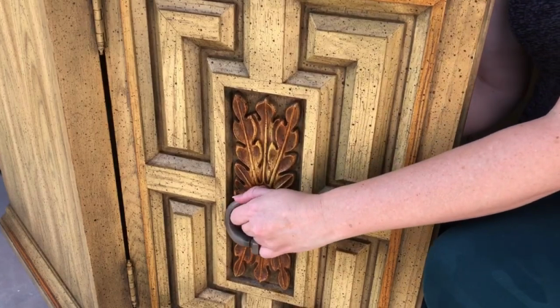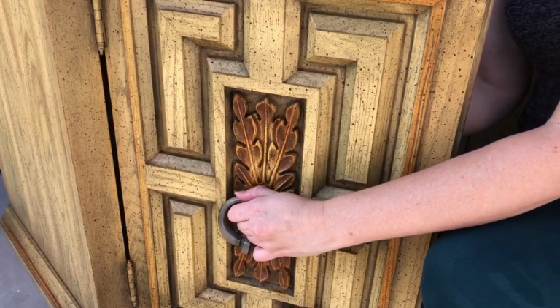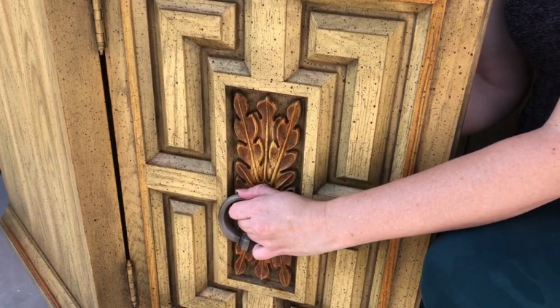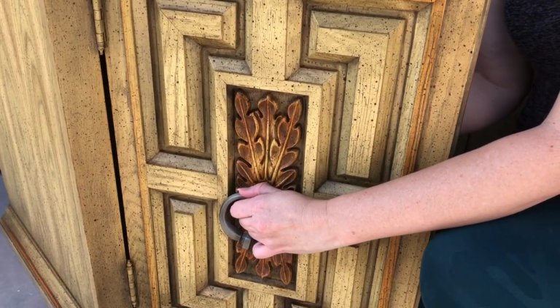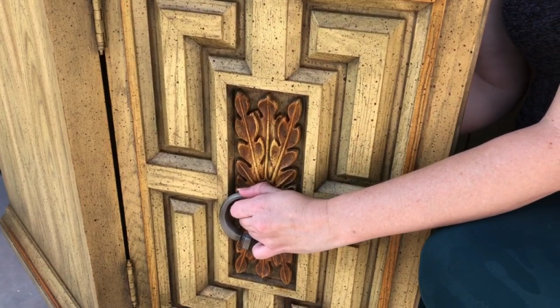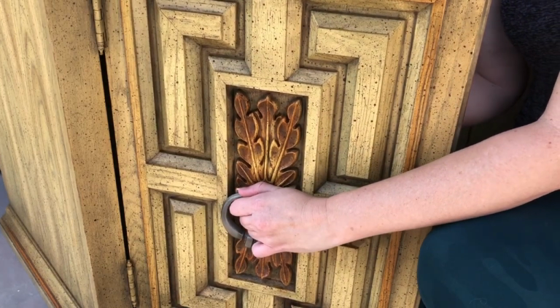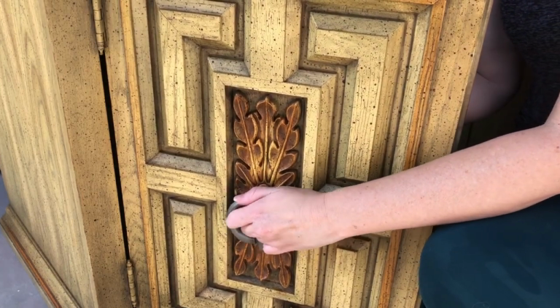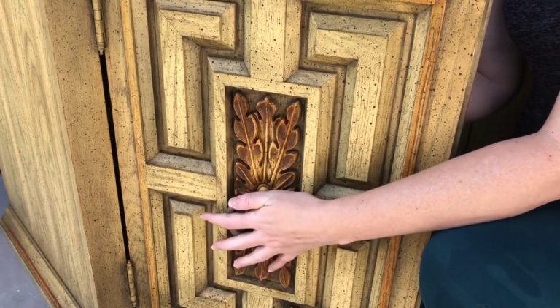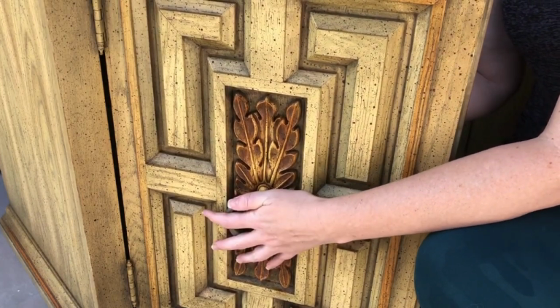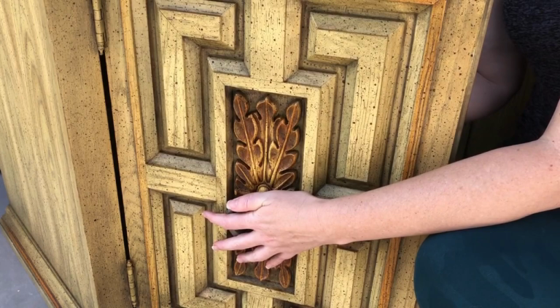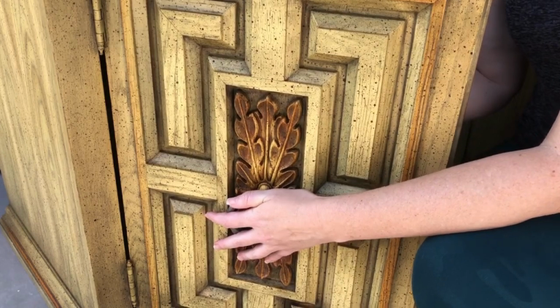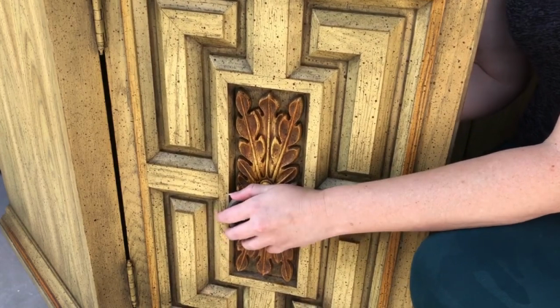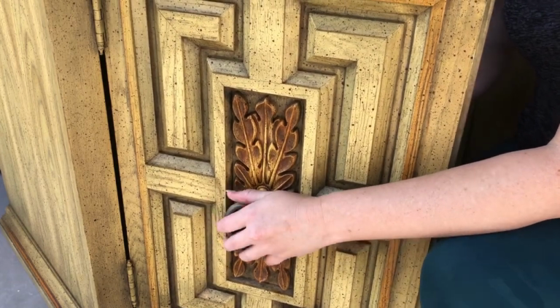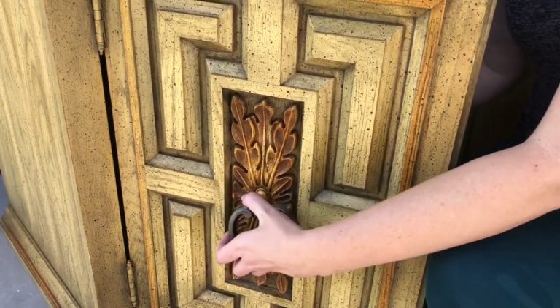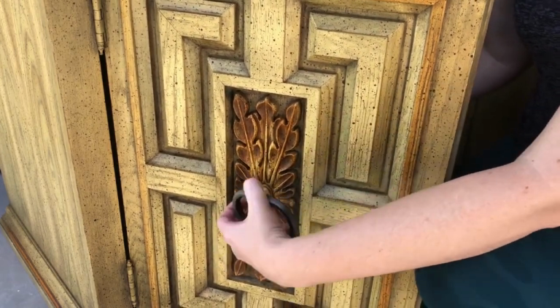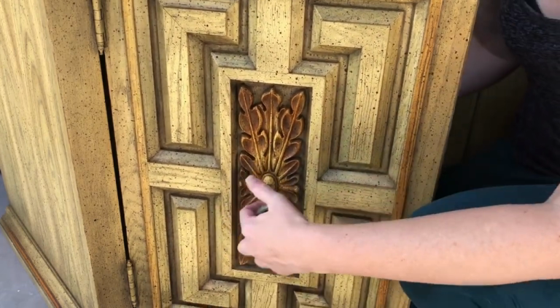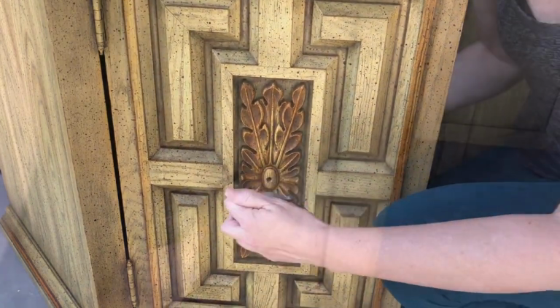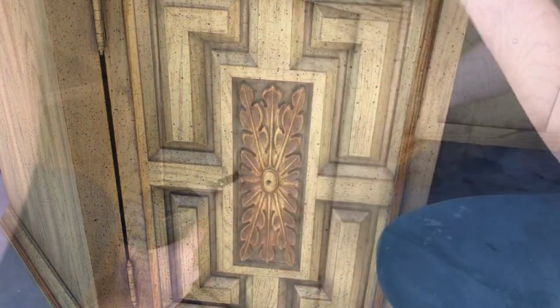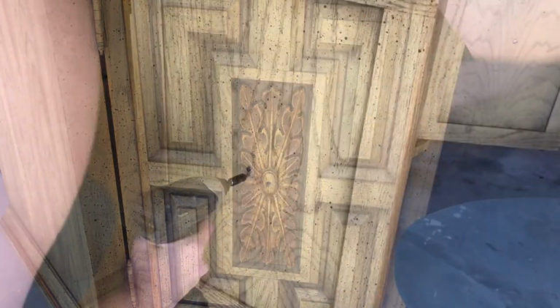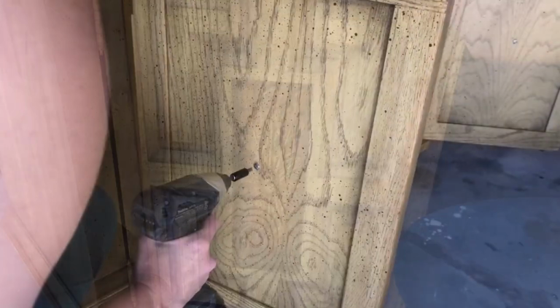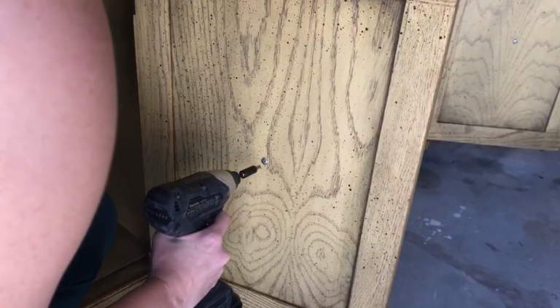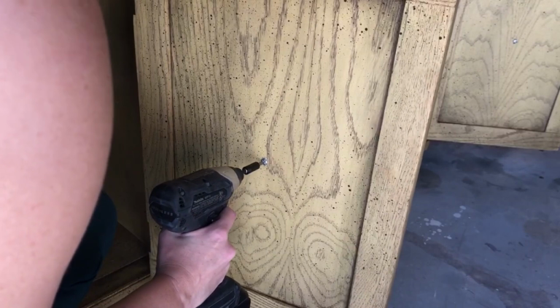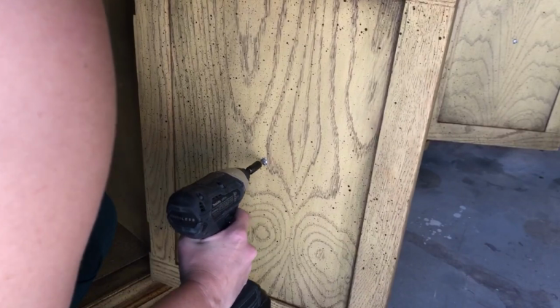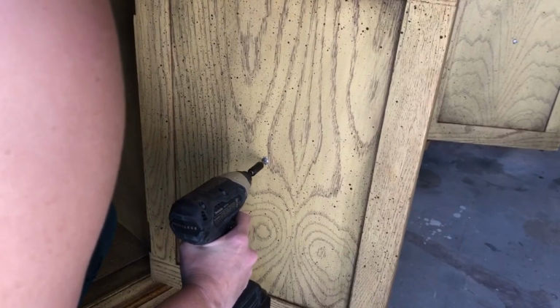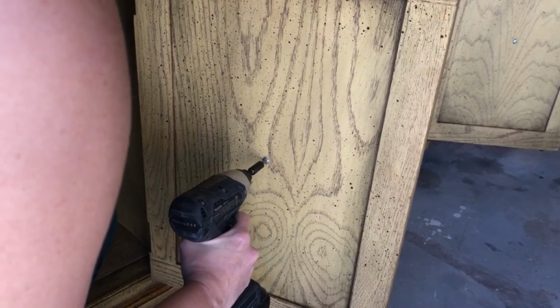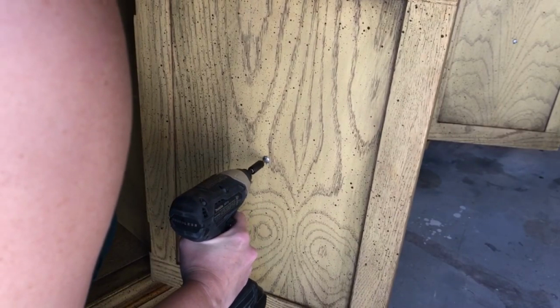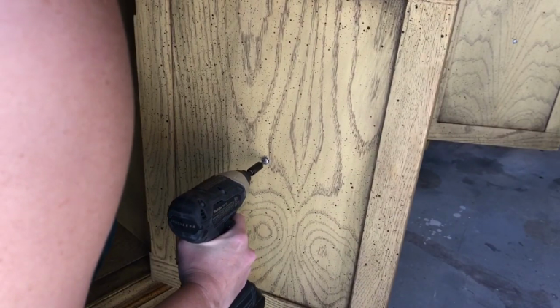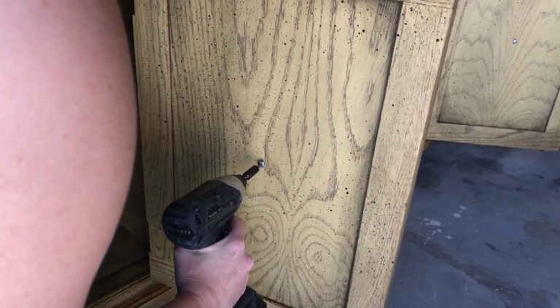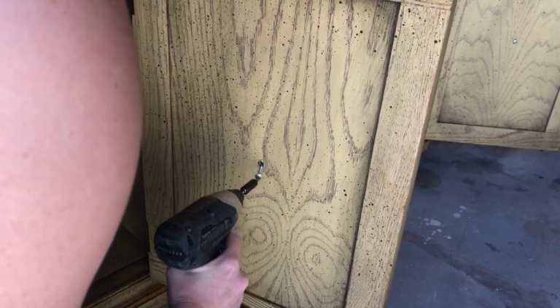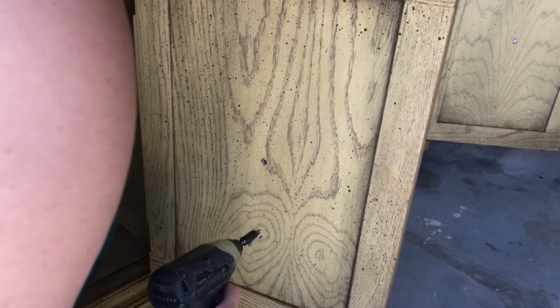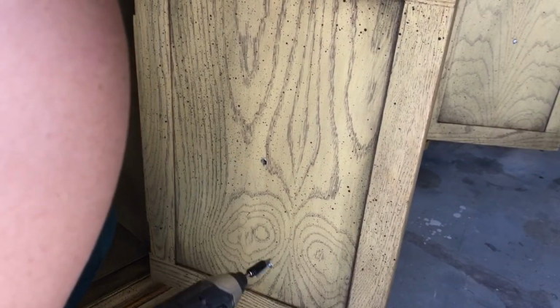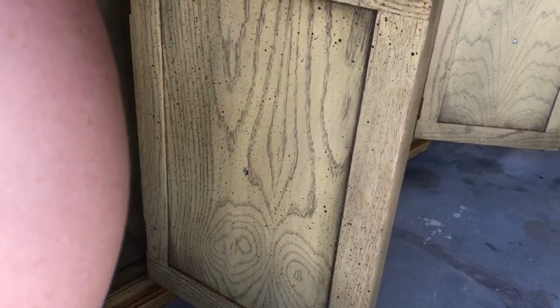The lovely hardware is going to go away. I do not plan on using these again — I found something really fun for this piece. So these lovely little knobs here are going to be taken off.